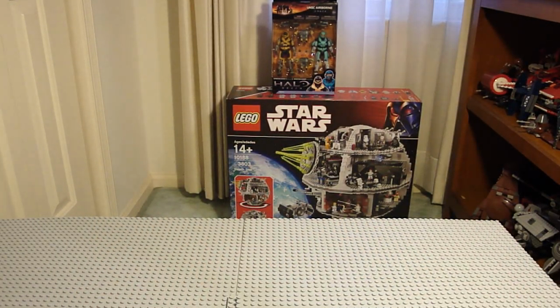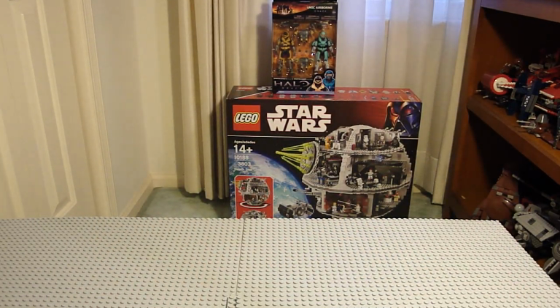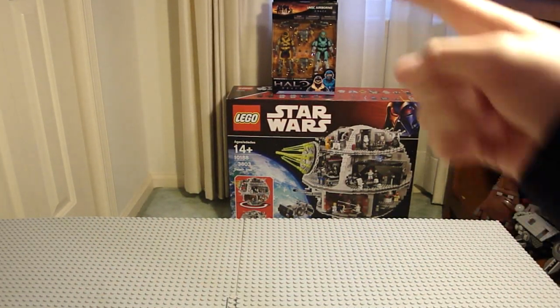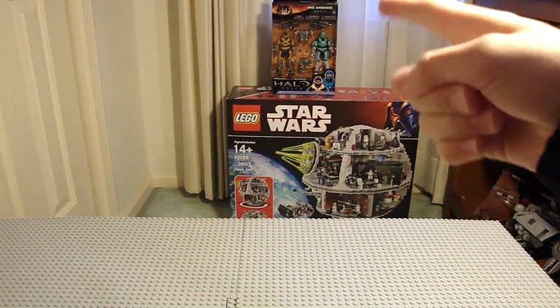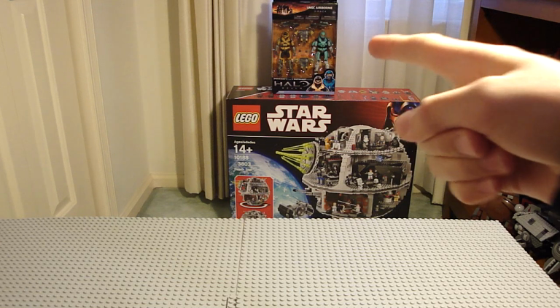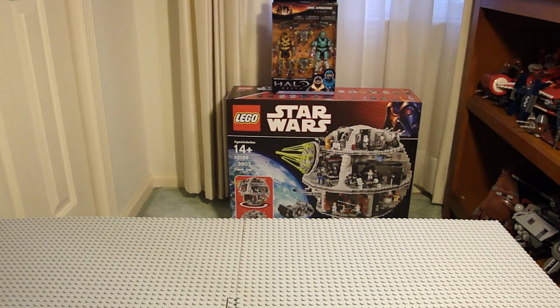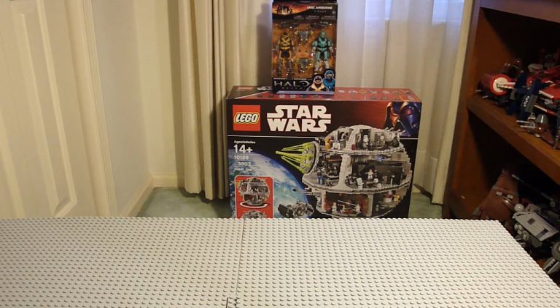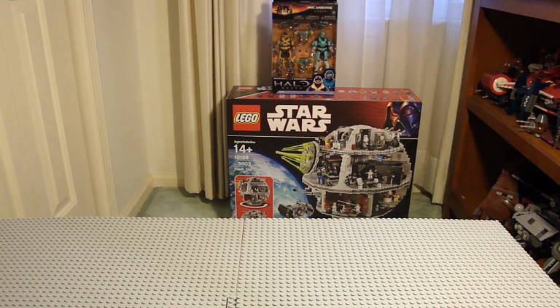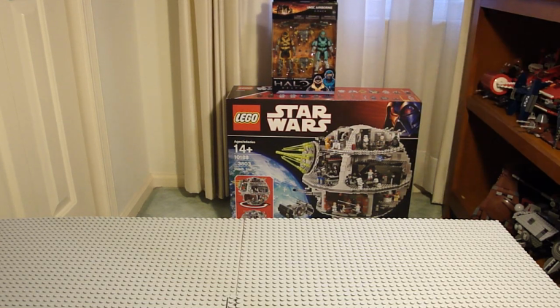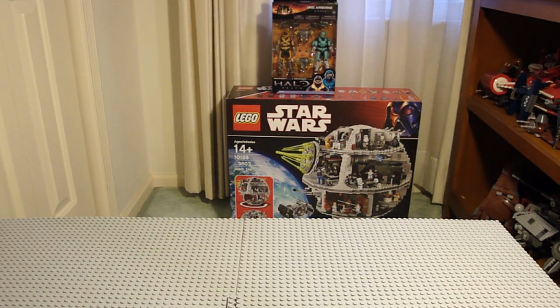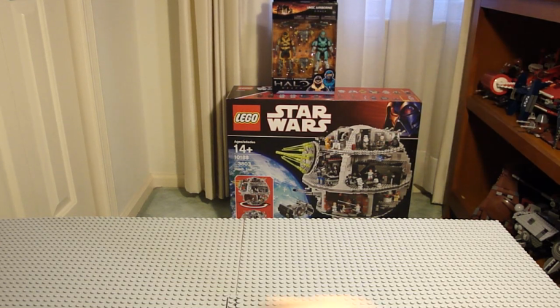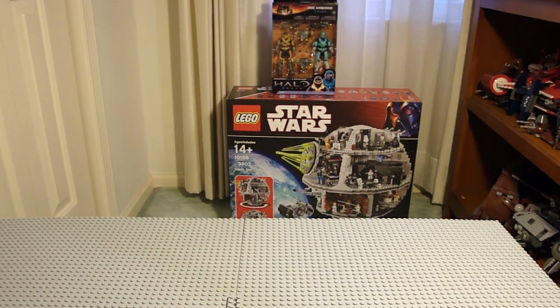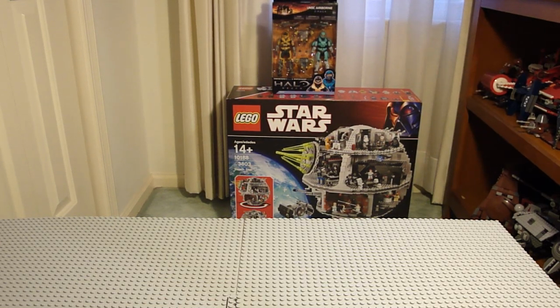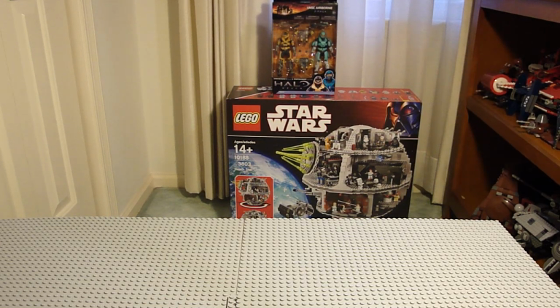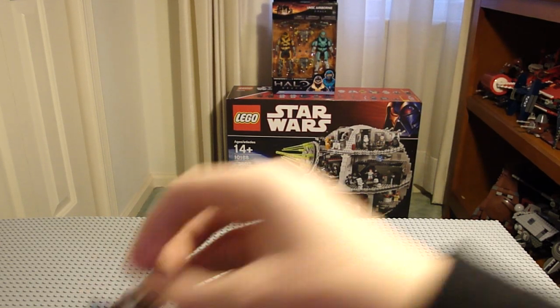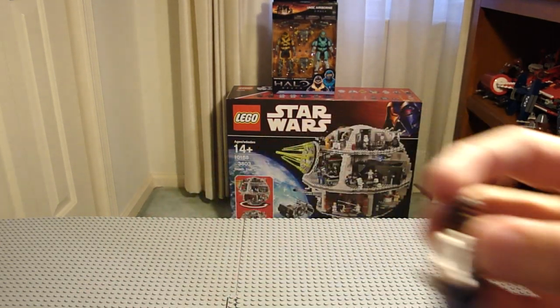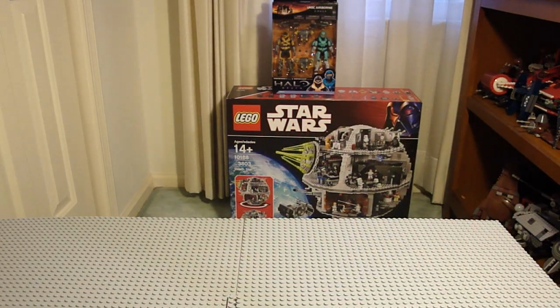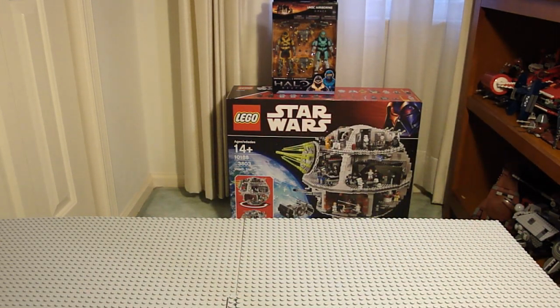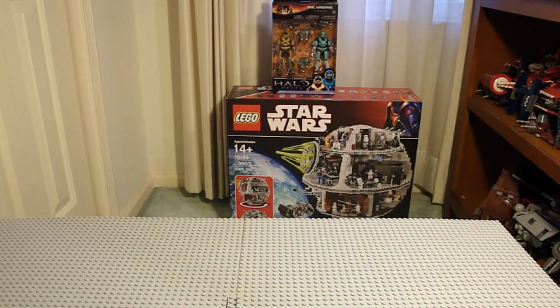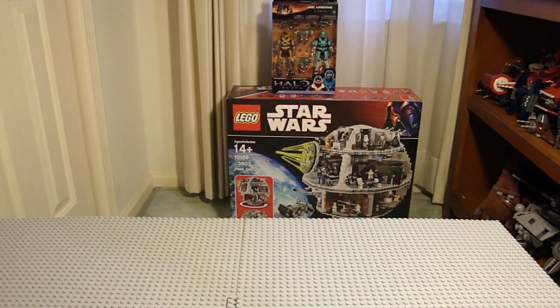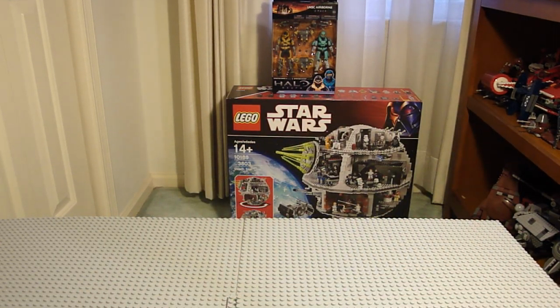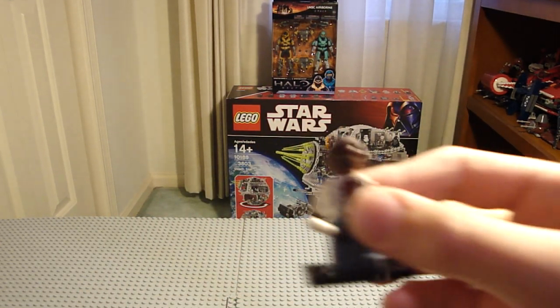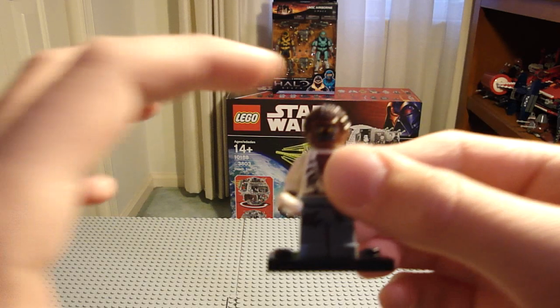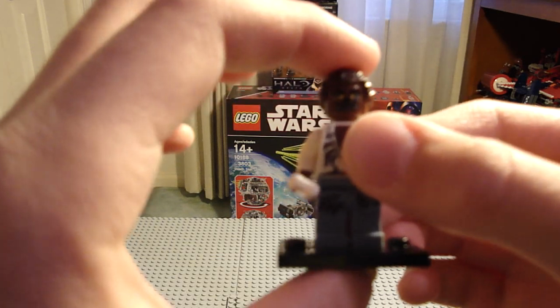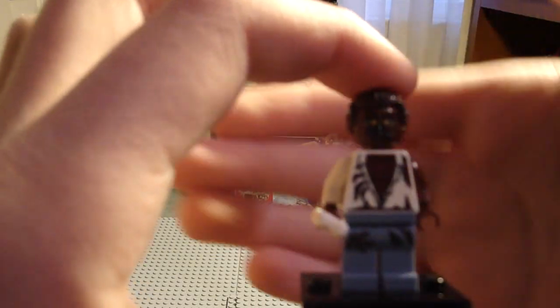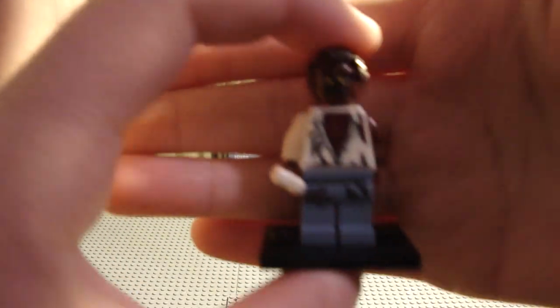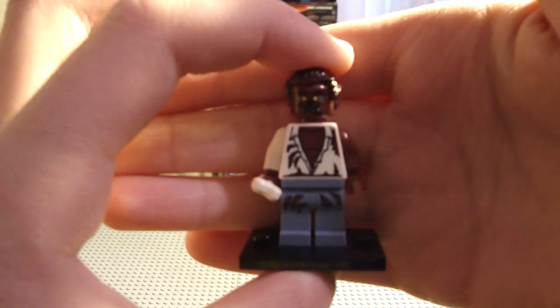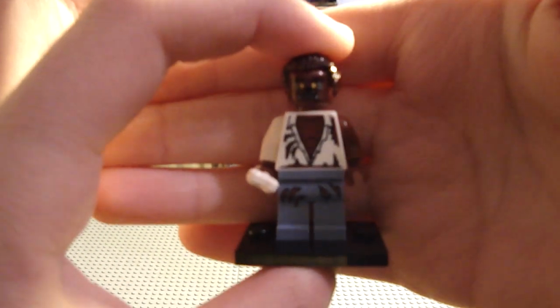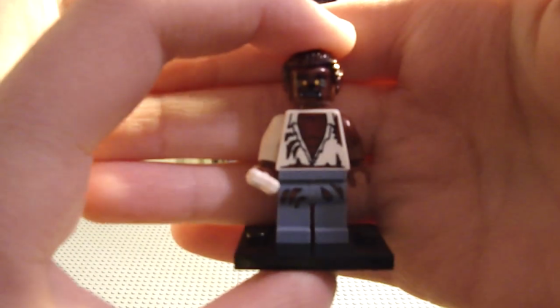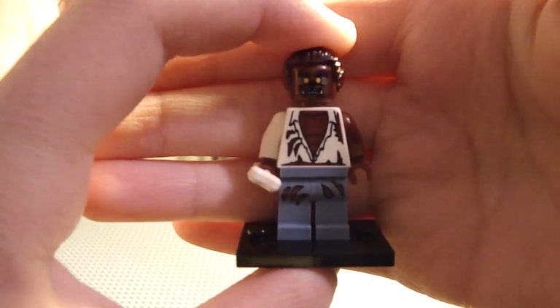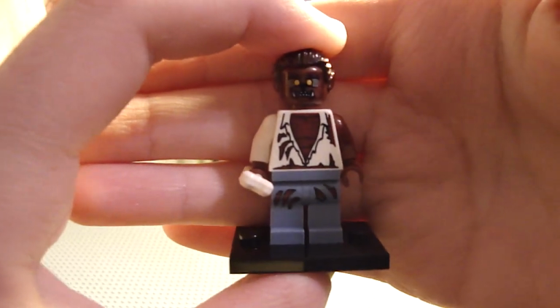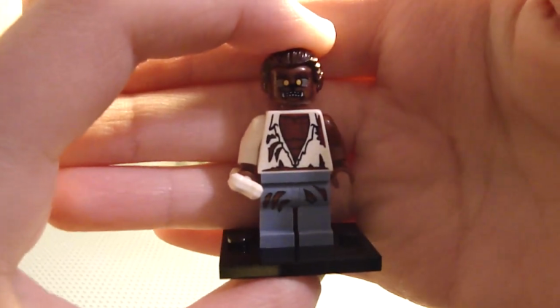I also picked up a 2-pack for Halo. I'm not going to show you all at once because you'll probably just leave. The first one I opened was the Wolfman.